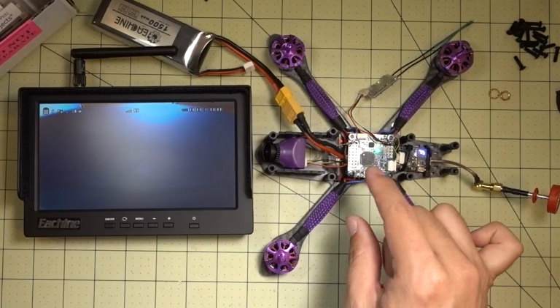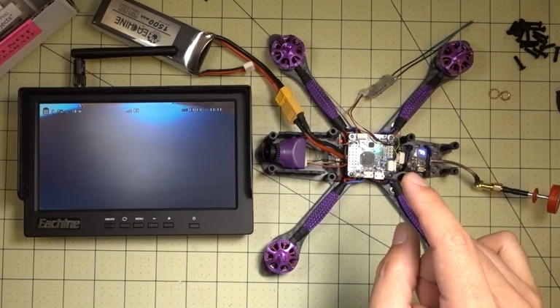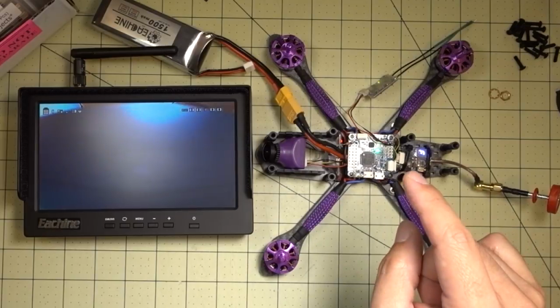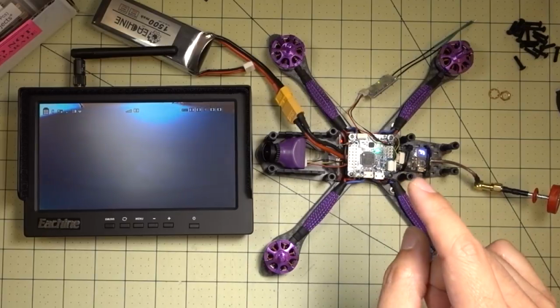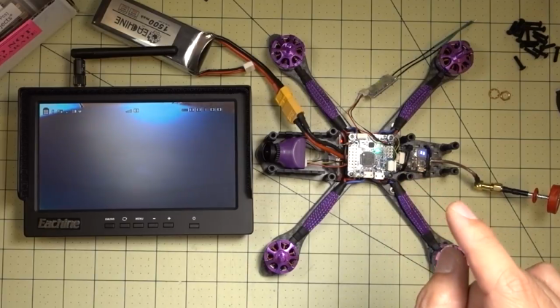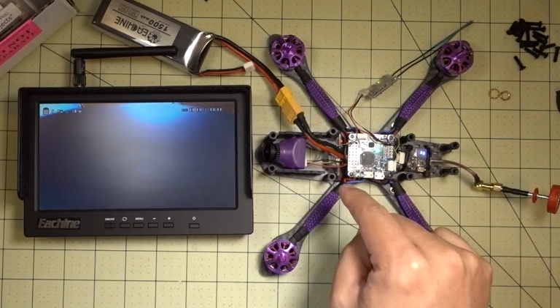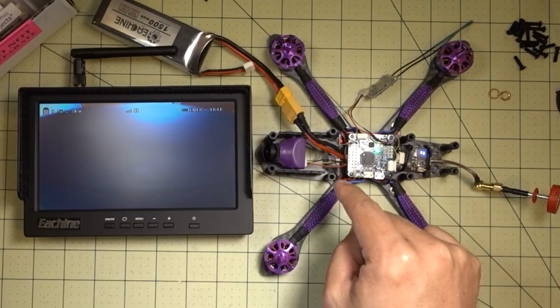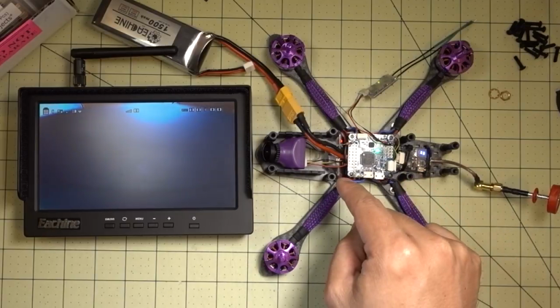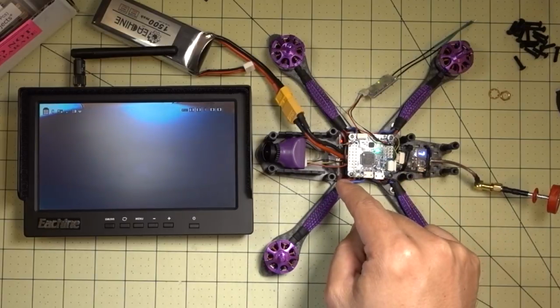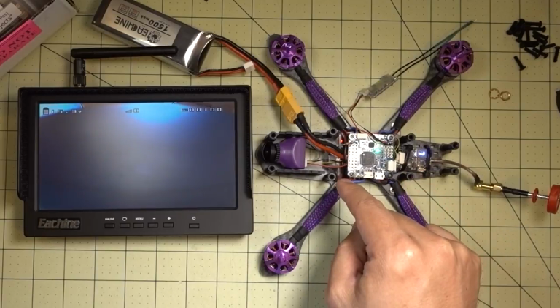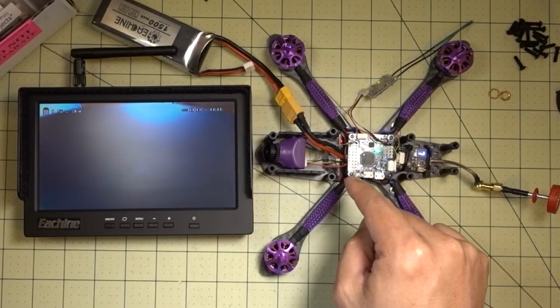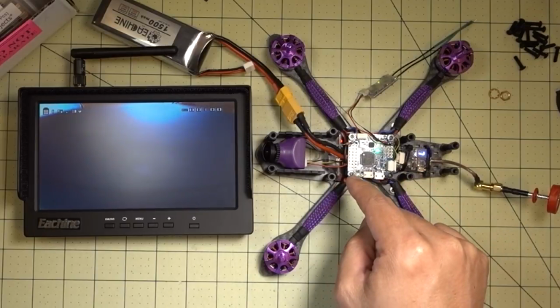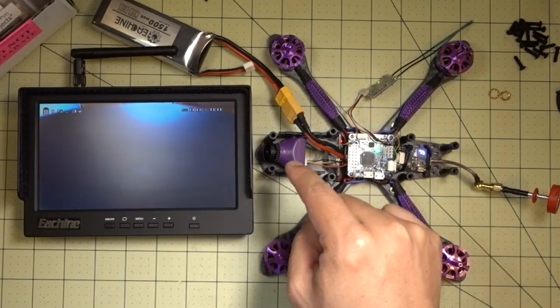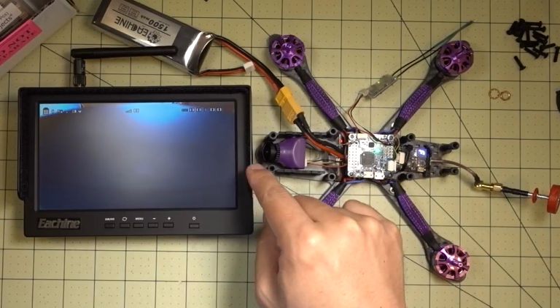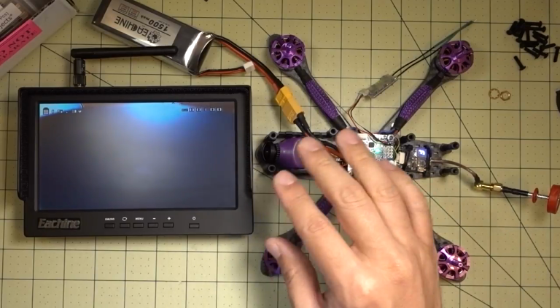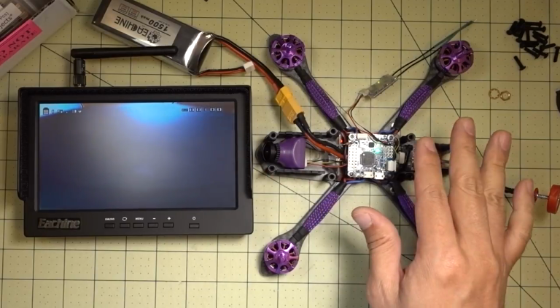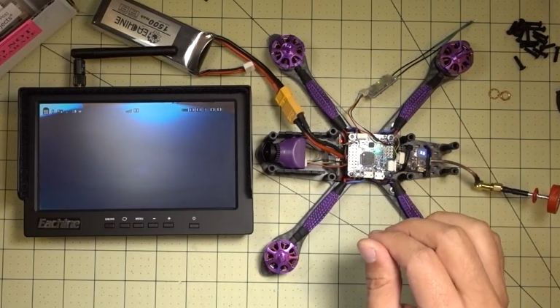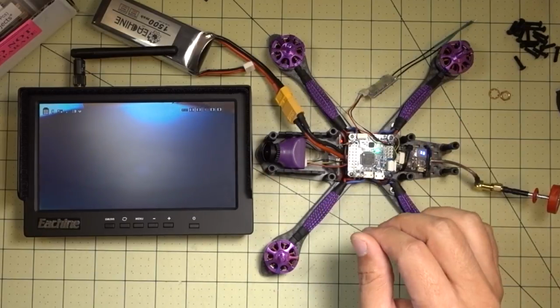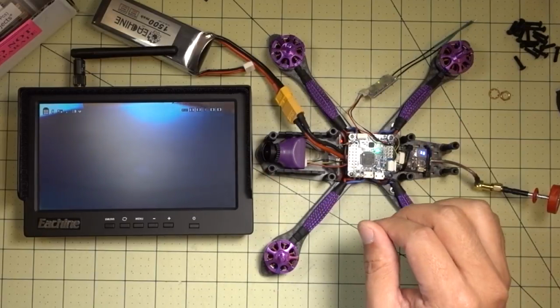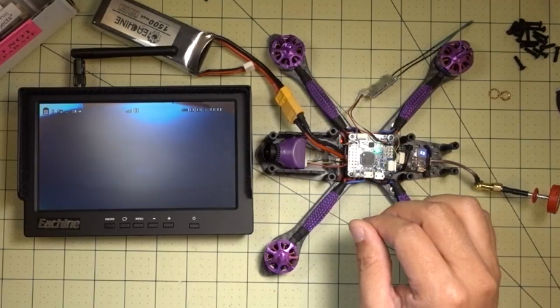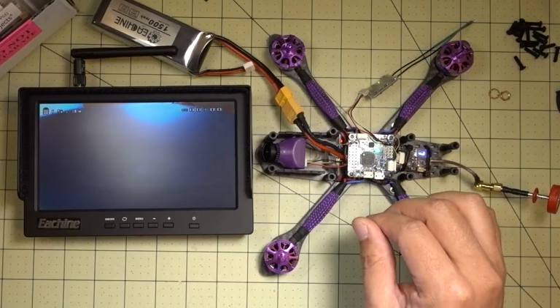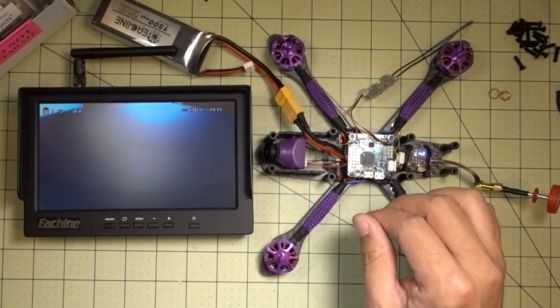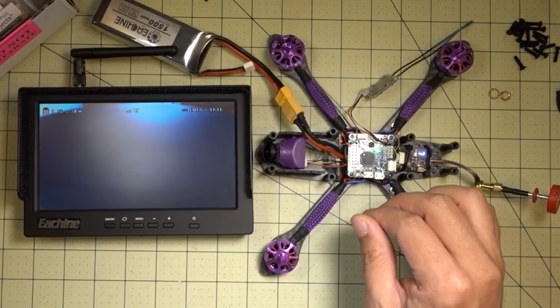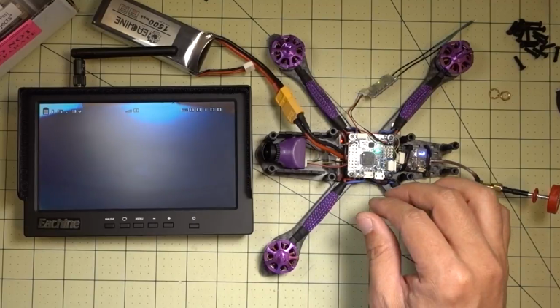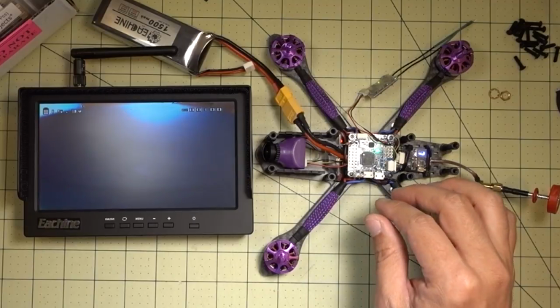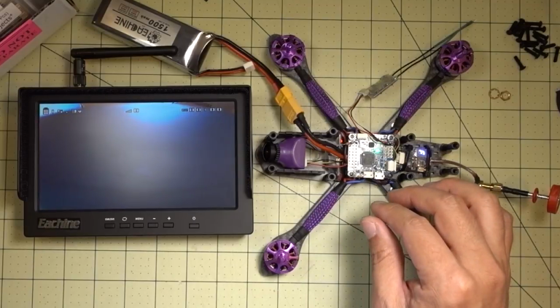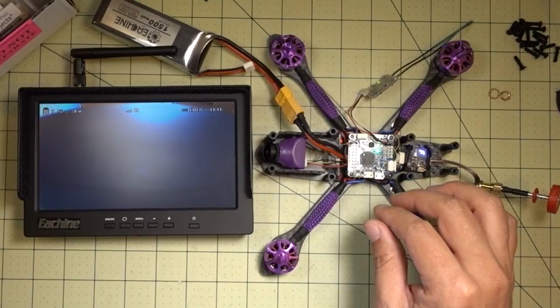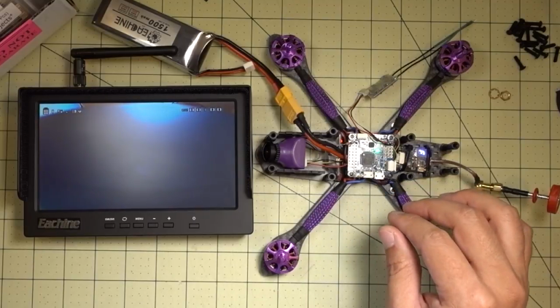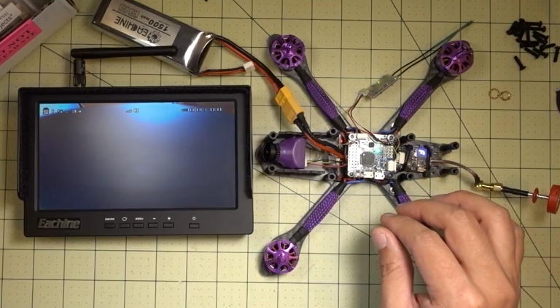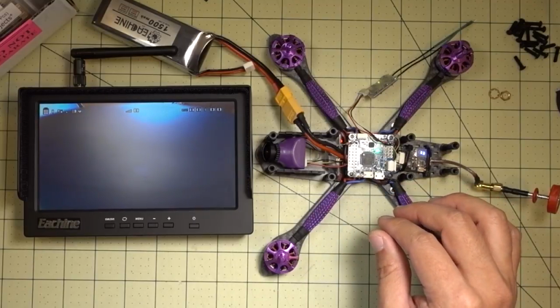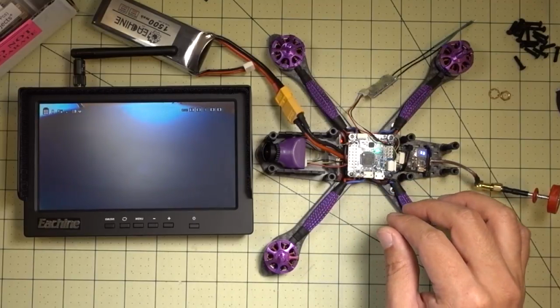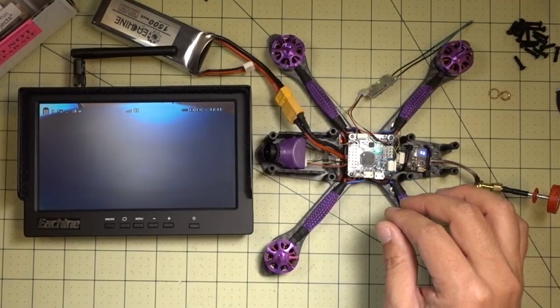Anyway guys, just a quick guide on how to get this set up — it's actually pretty simple. Let me know if you have any questions, and I'll talk to you guys in the next one.